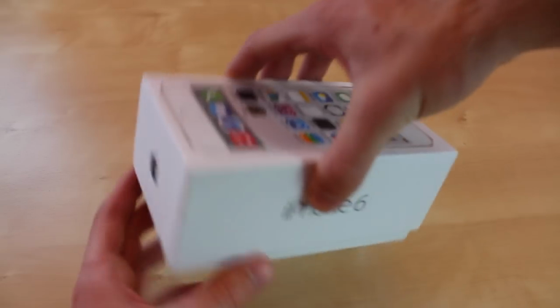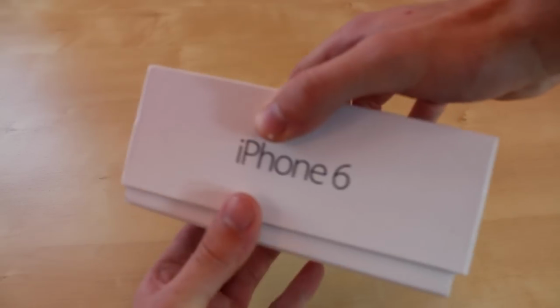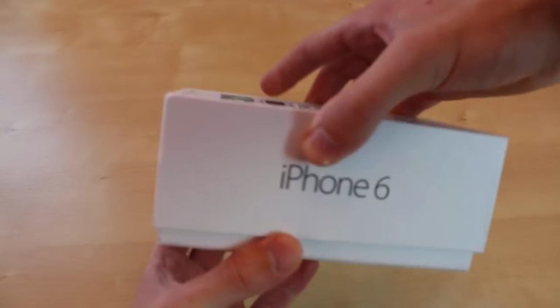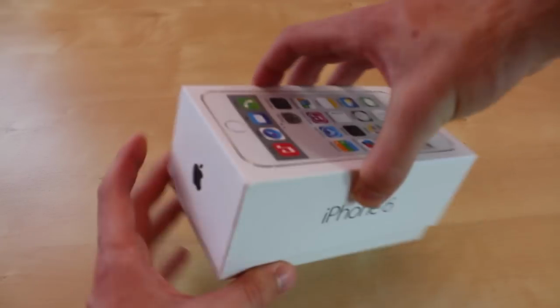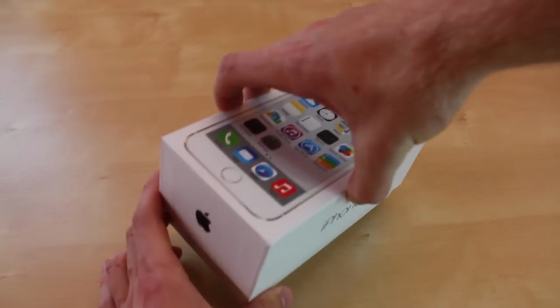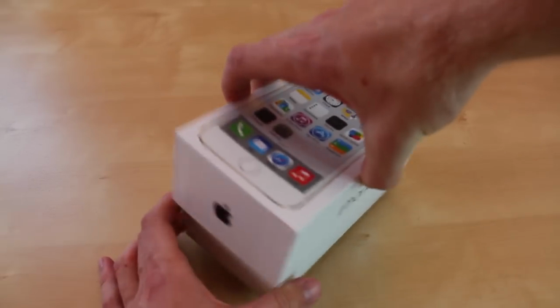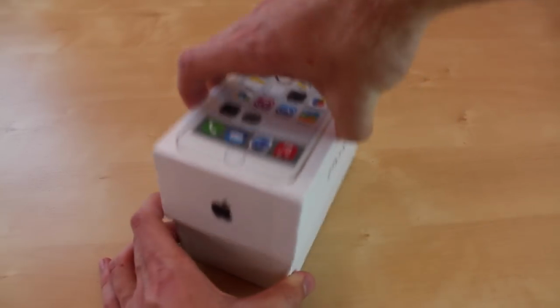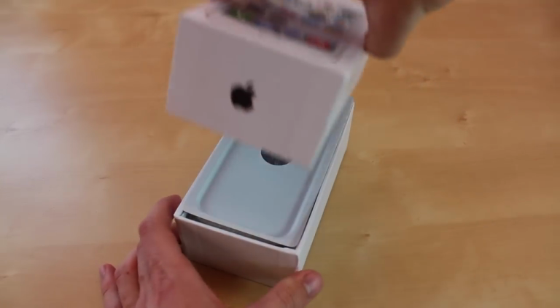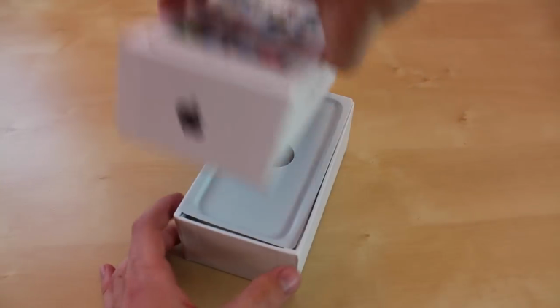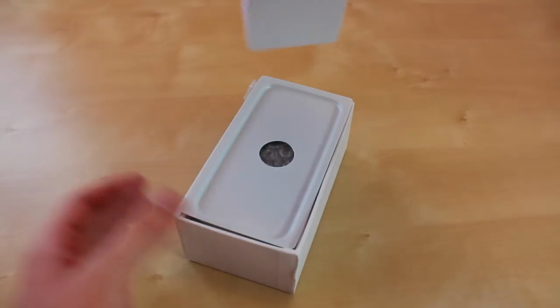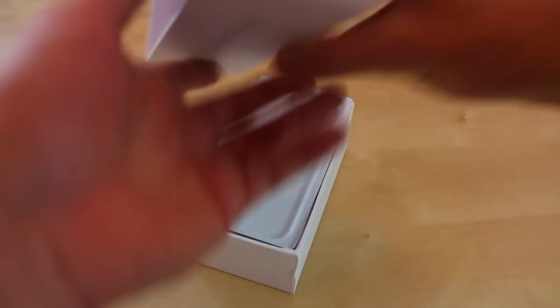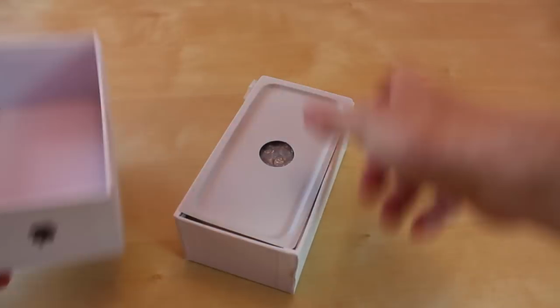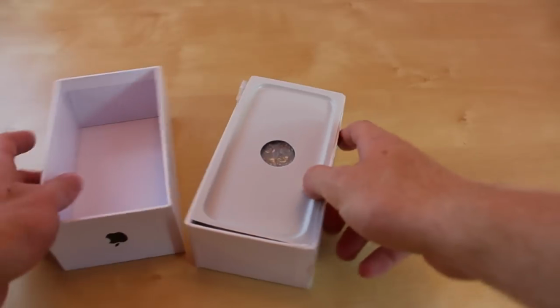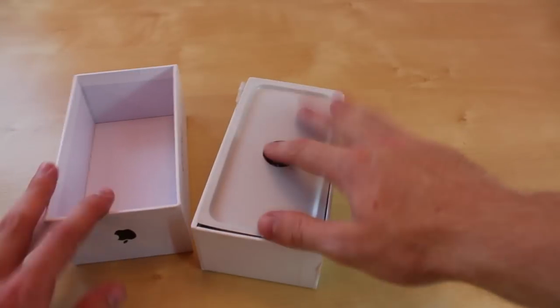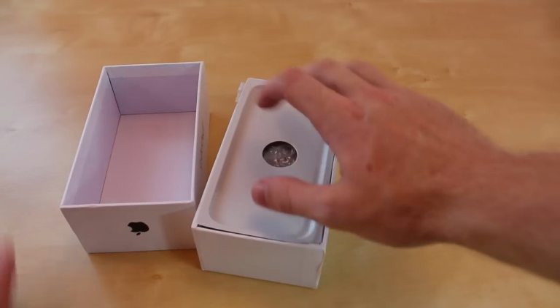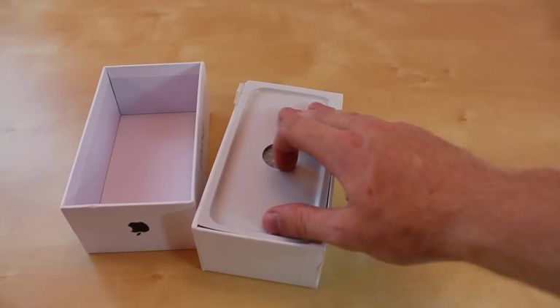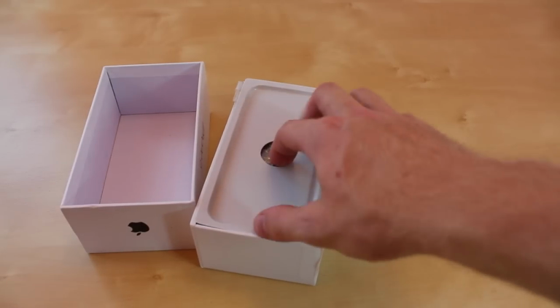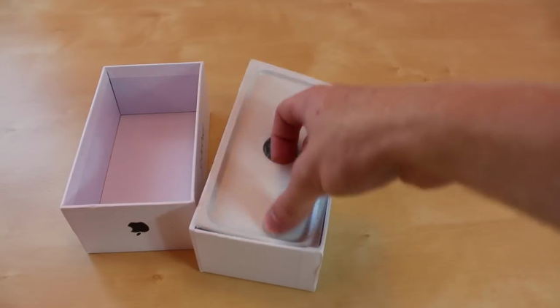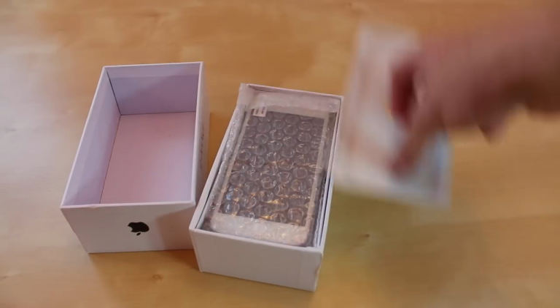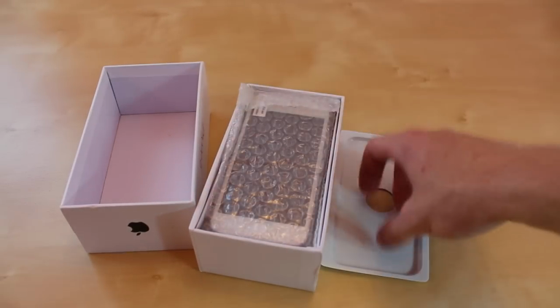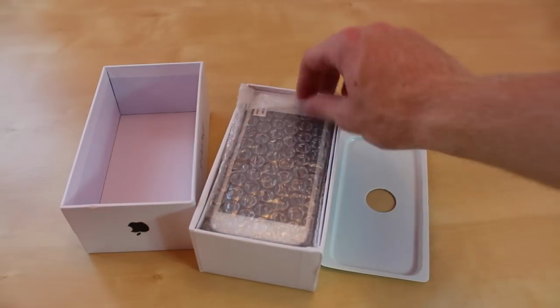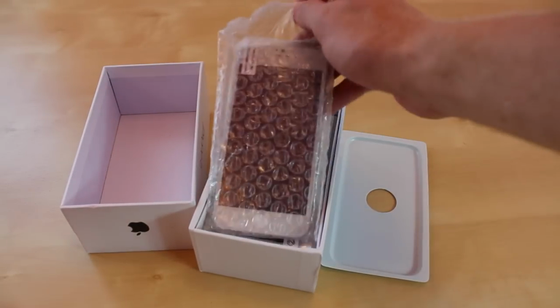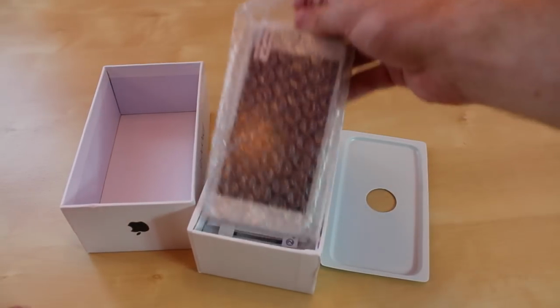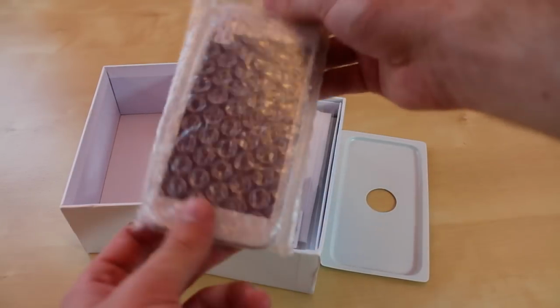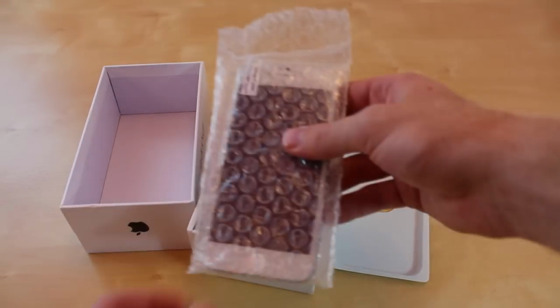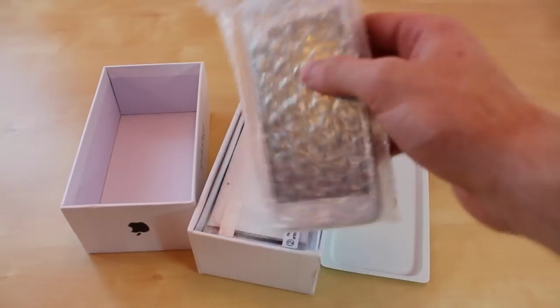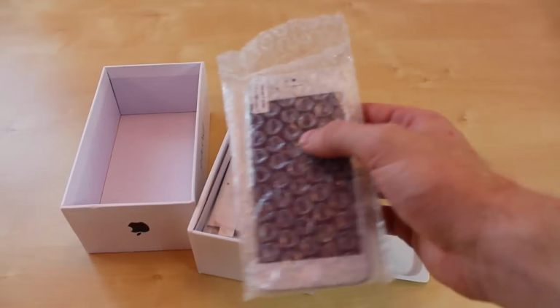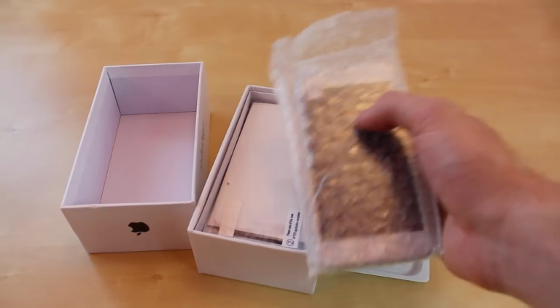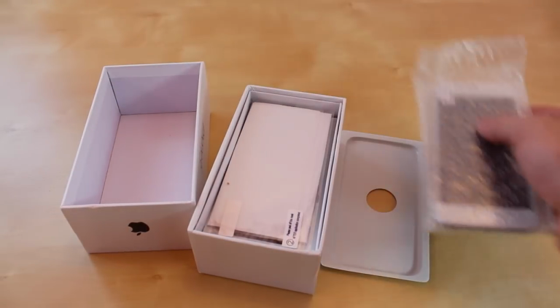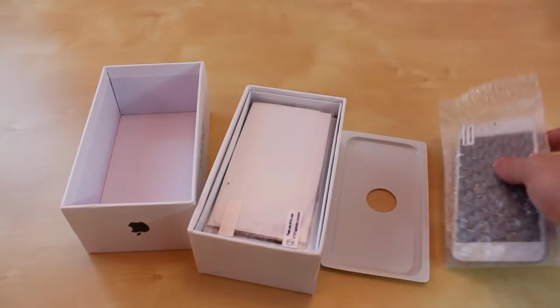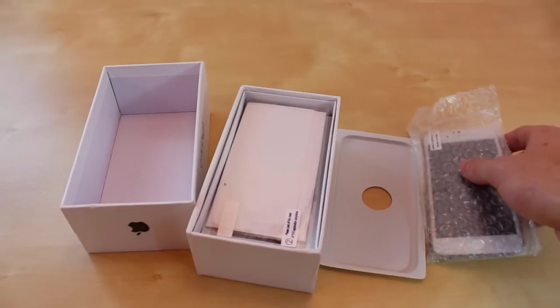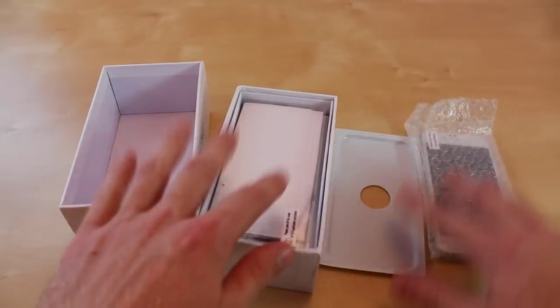Now let's open this — I'm opening this for the first time. The iPhone should be right here but it's not; it's placed under the wrapping right here. We're going to turn this on in a little bit, but let's check out what else you get.